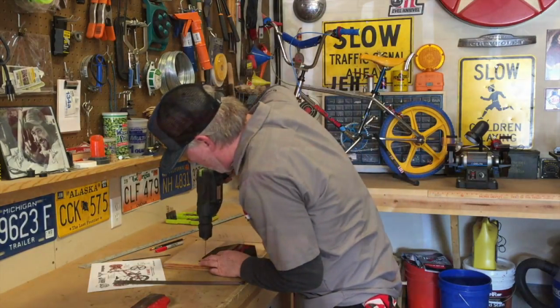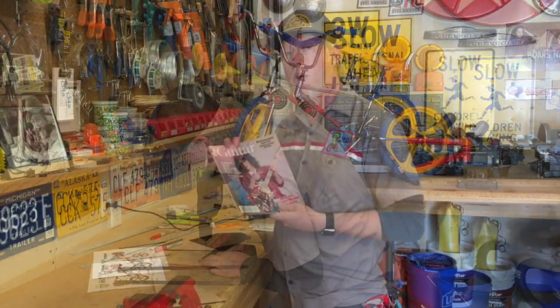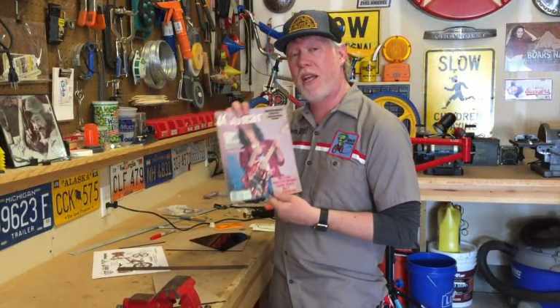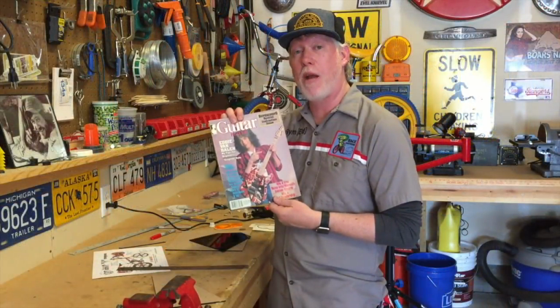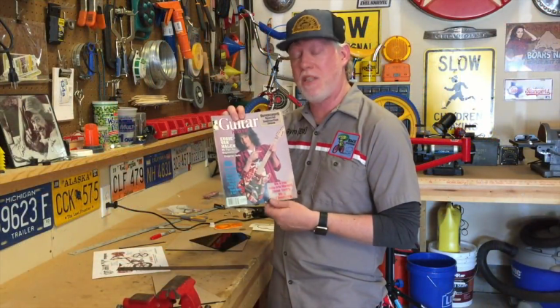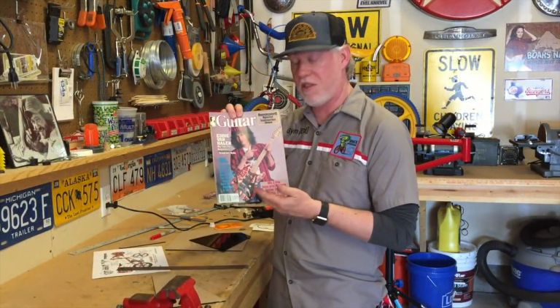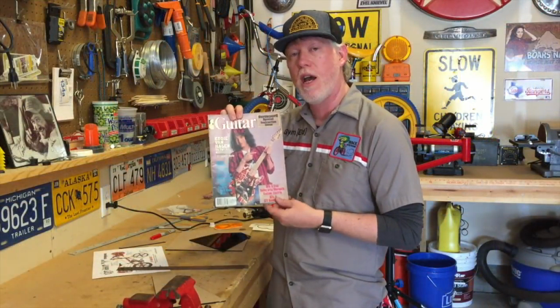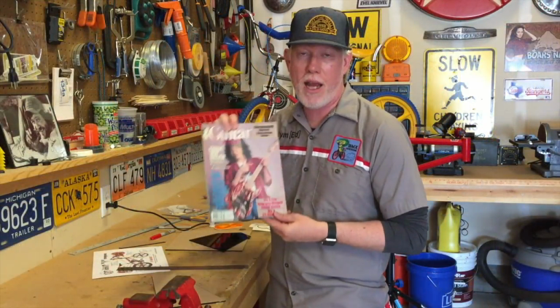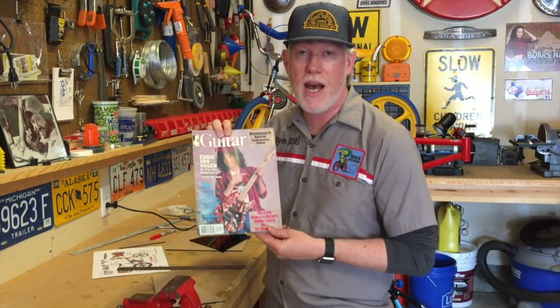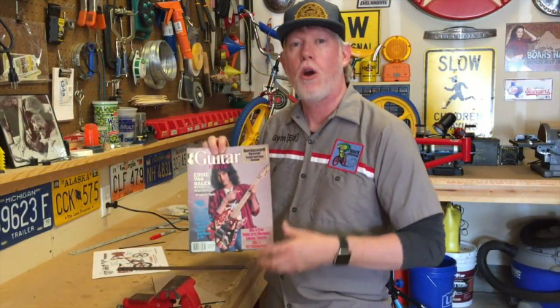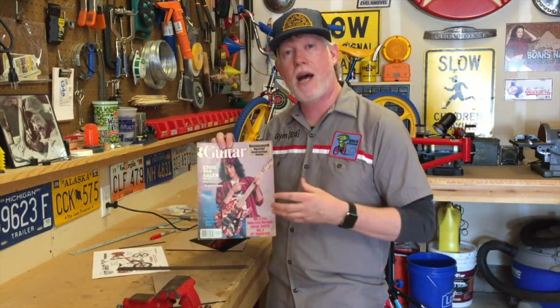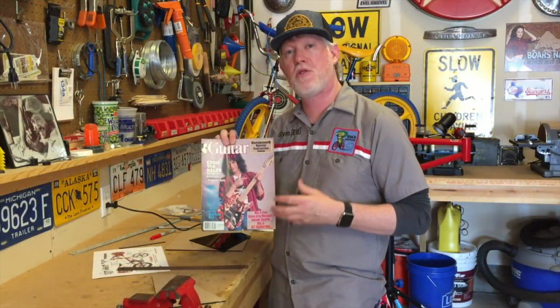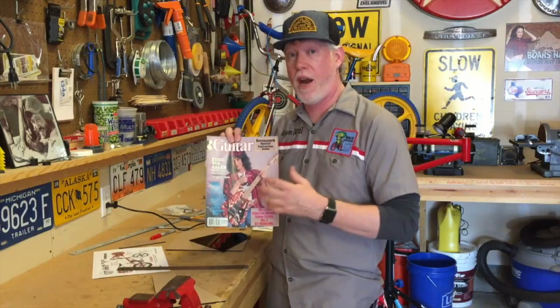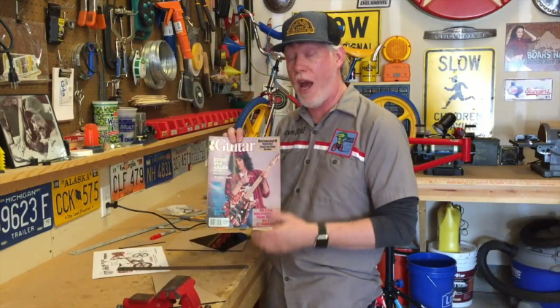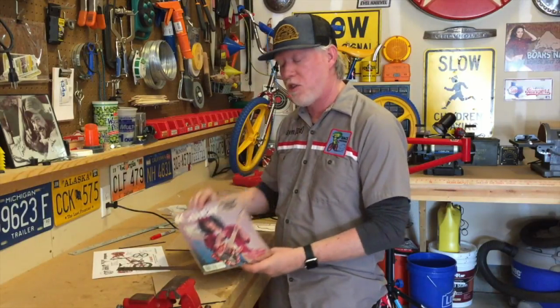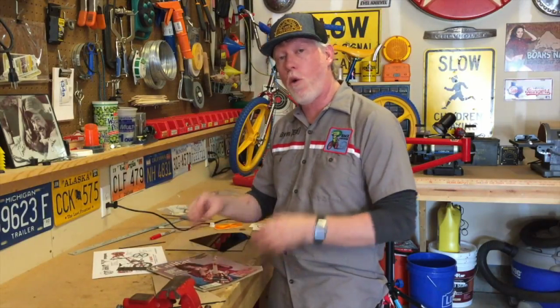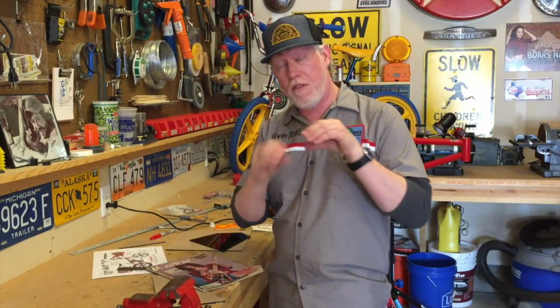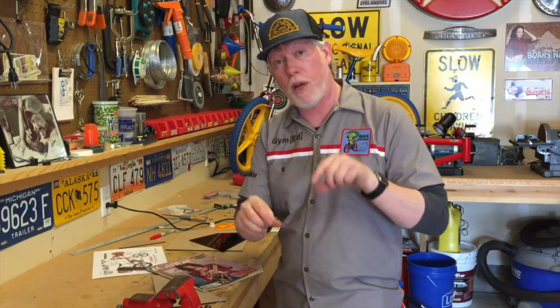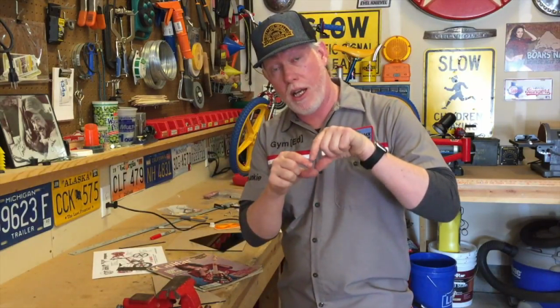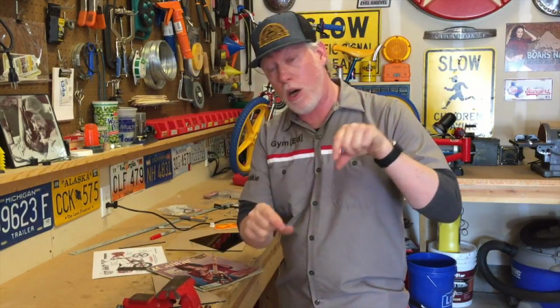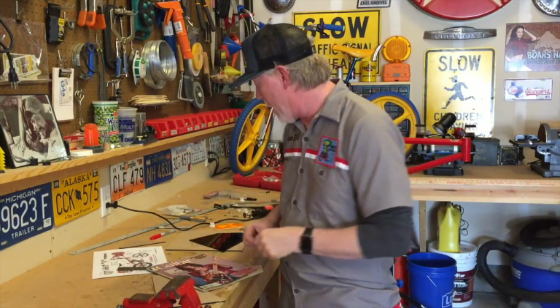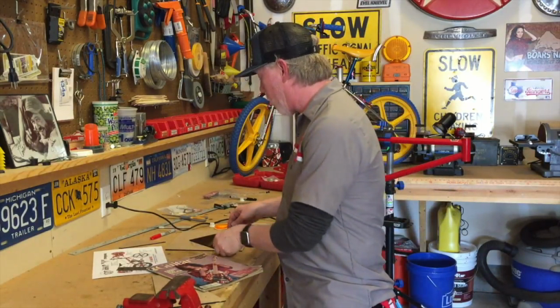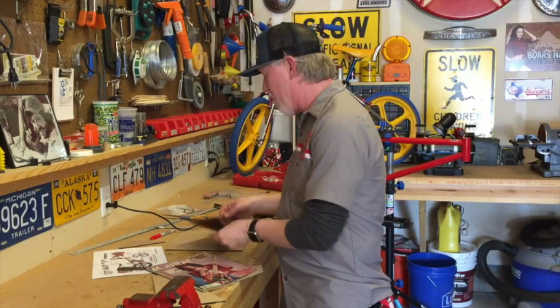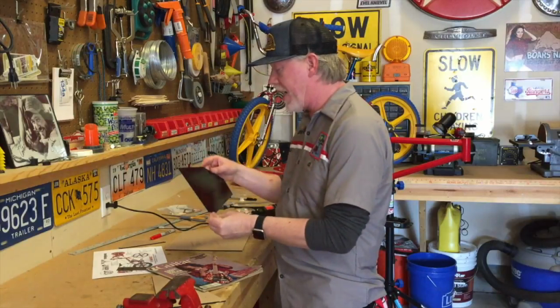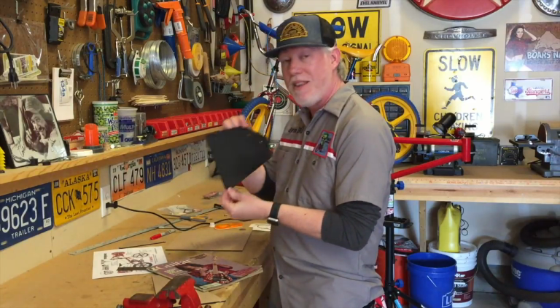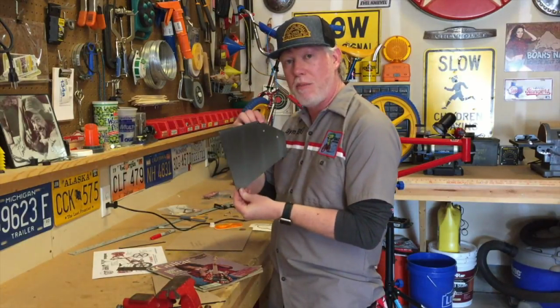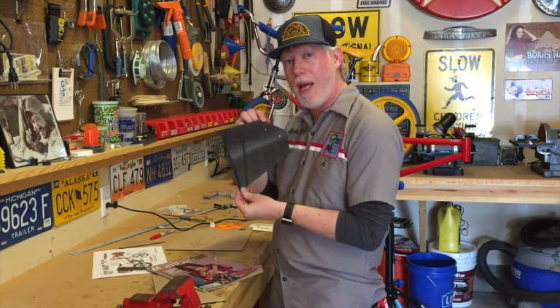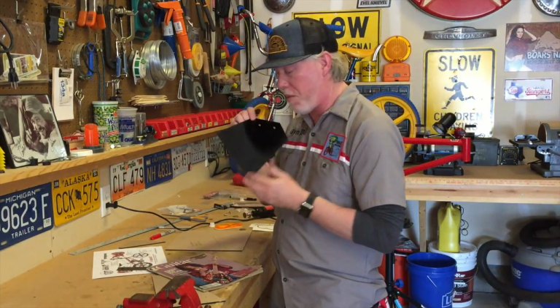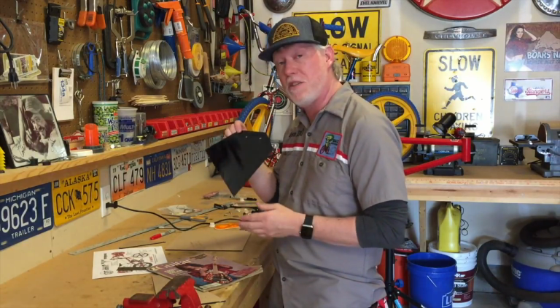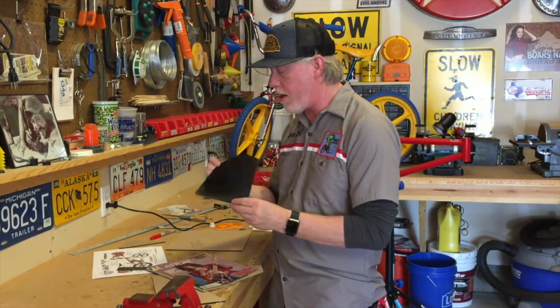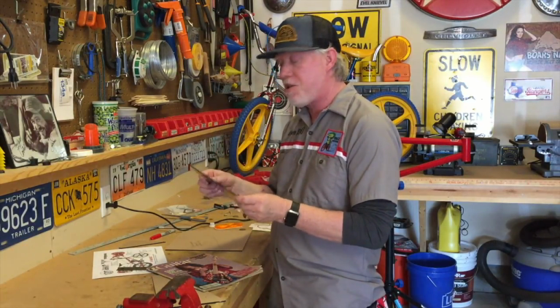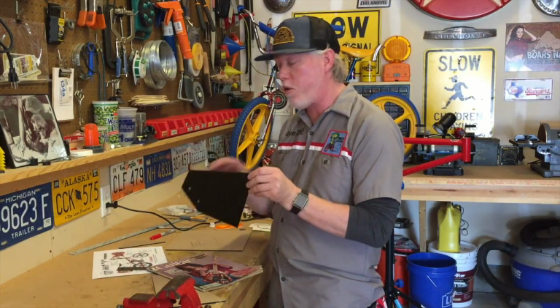The bike was heavily inspired by Eddie's famous guitar, the Frankenstein — sometimes referred to as the Frankenstrap. On the fork of the bike we're going to have a pick holder, and I finished cutting the custom number plate to represent Eddie's pick guard. Turned out great.